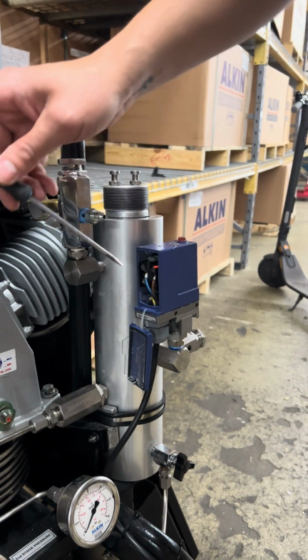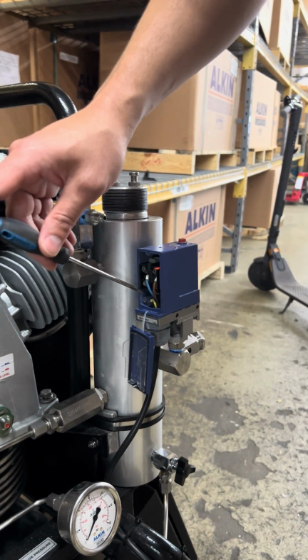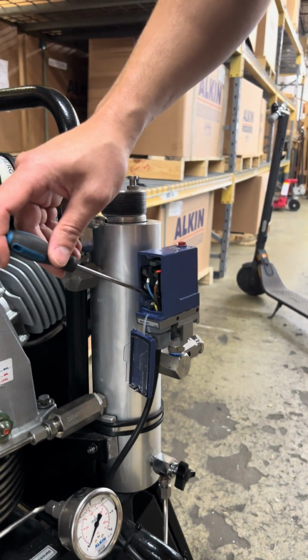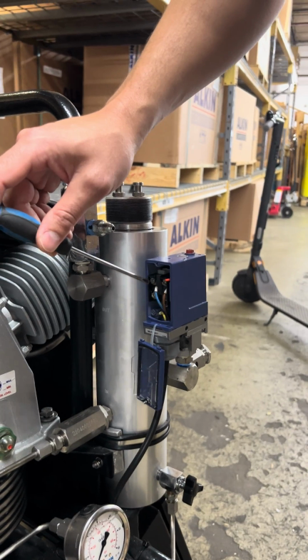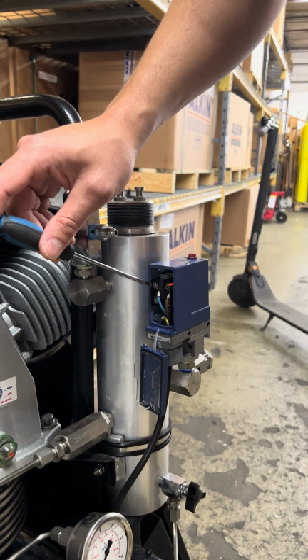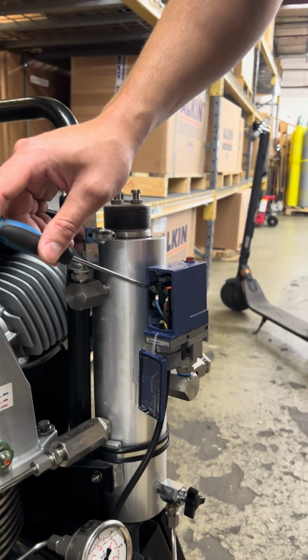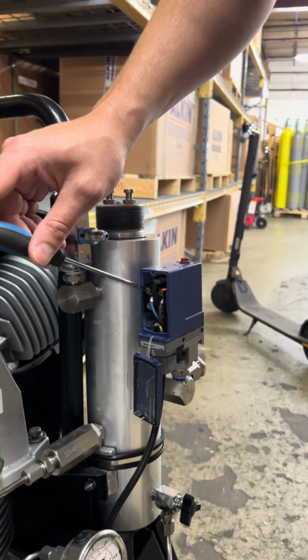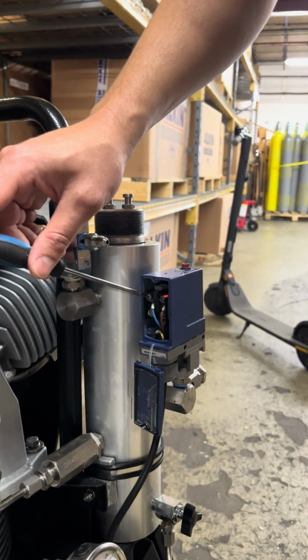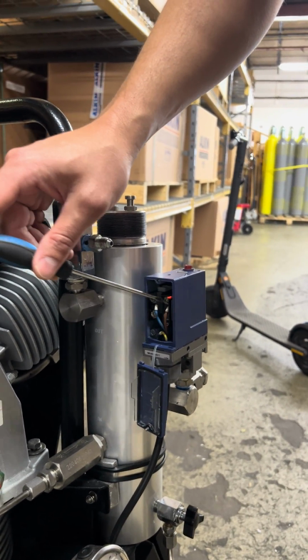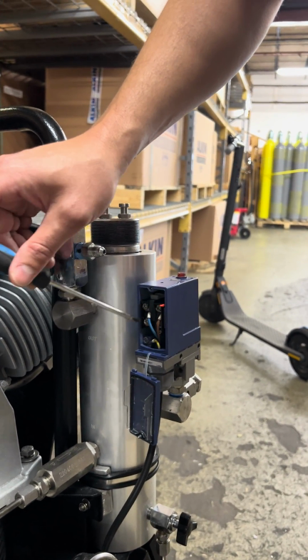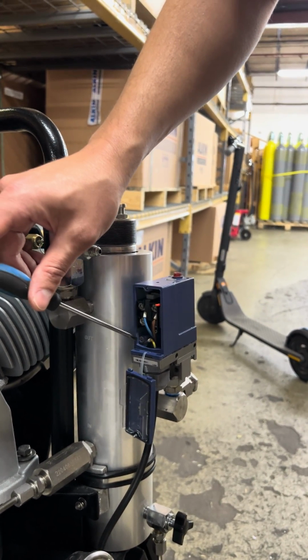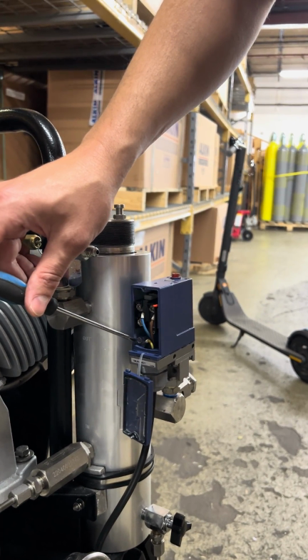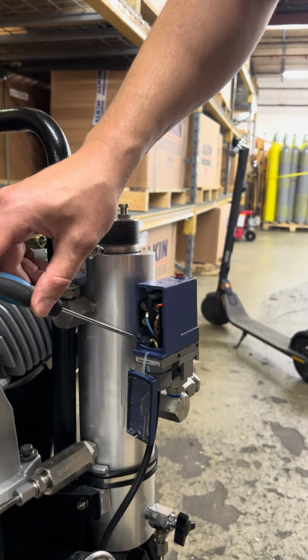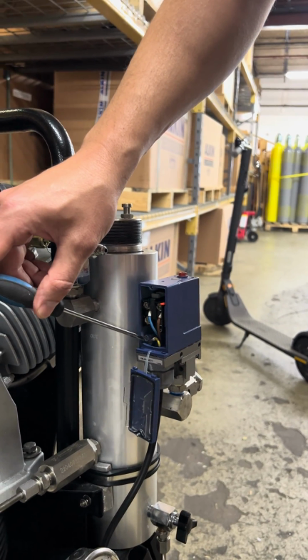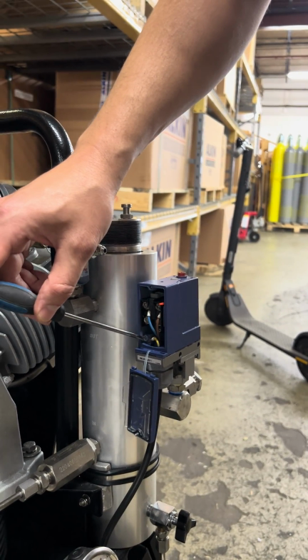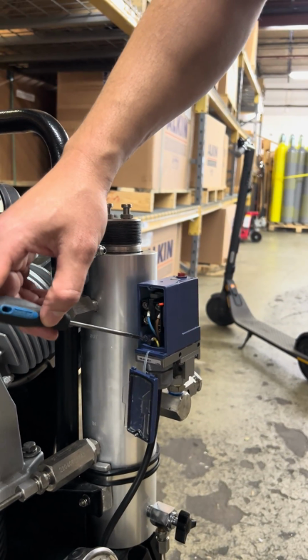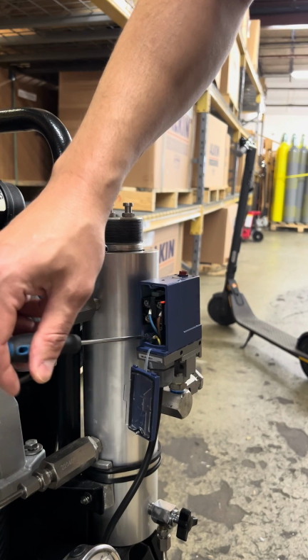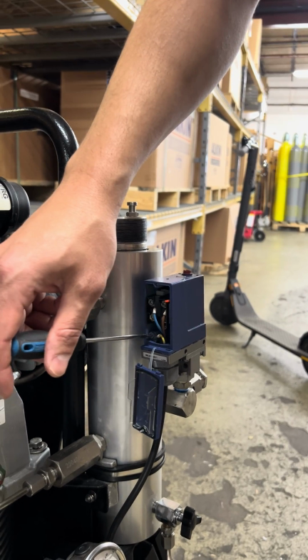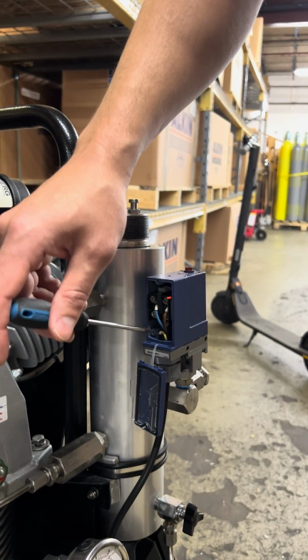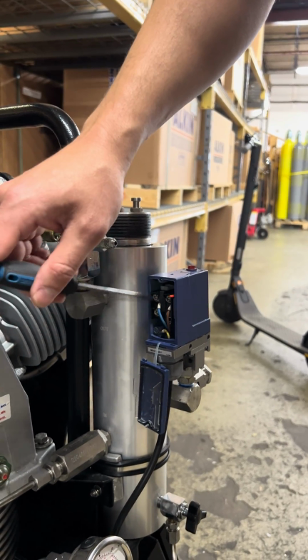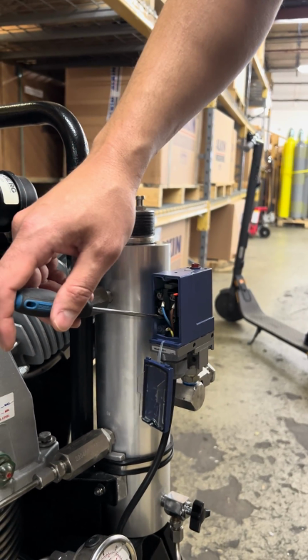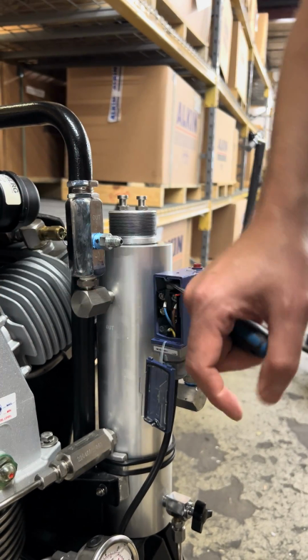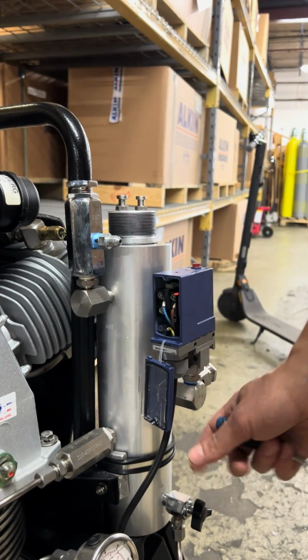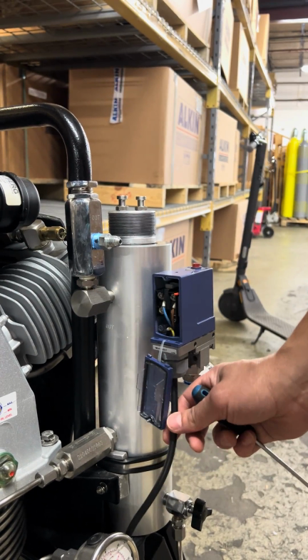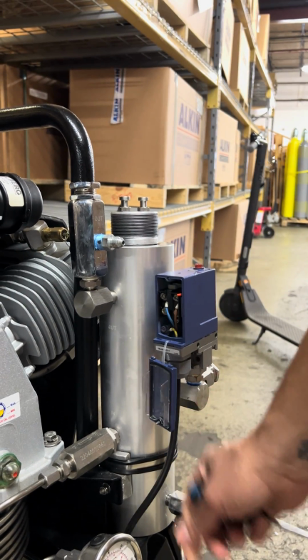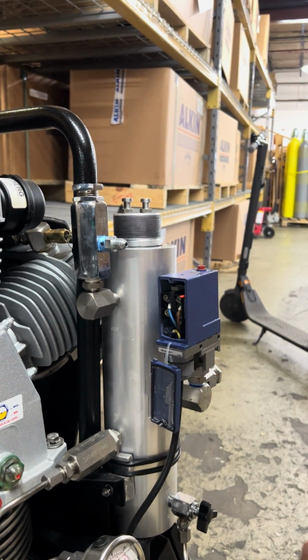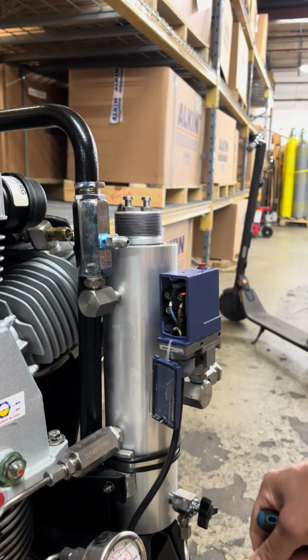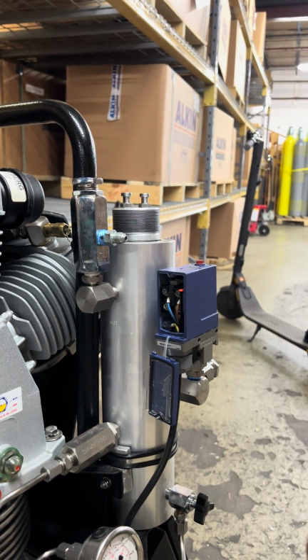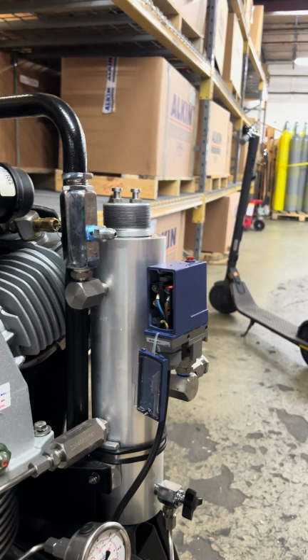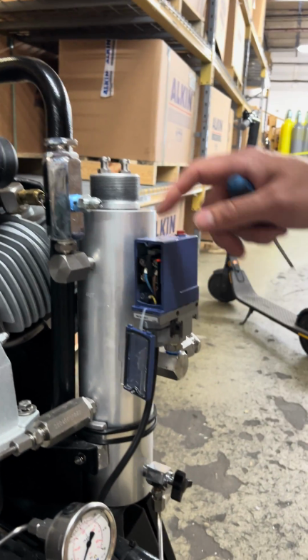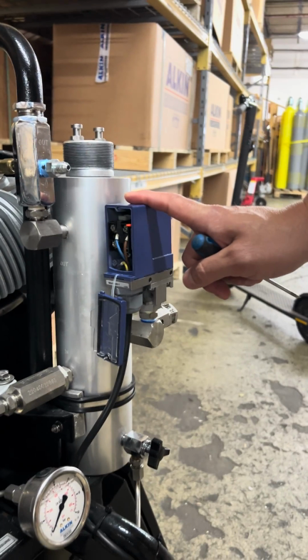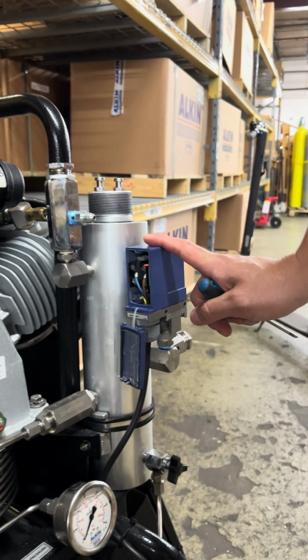There are three wires: top left, top right, and the ground one at the bottom. Remove all these three wires and pull the cable out. Your pressure switch is now free.